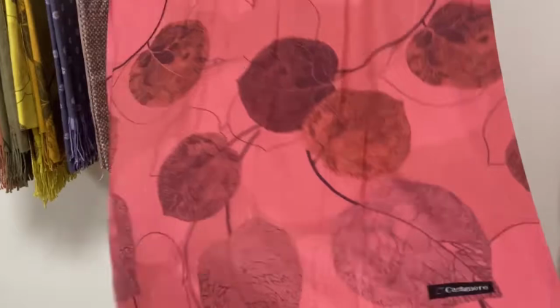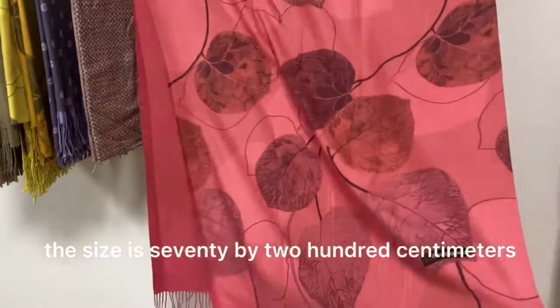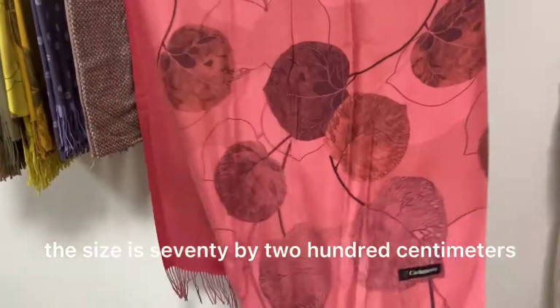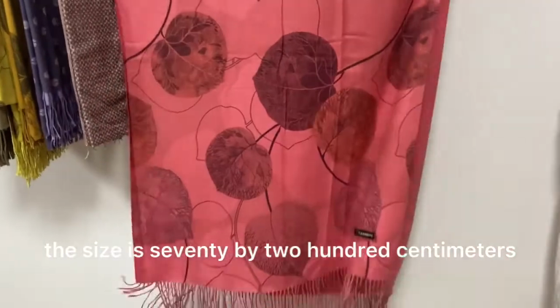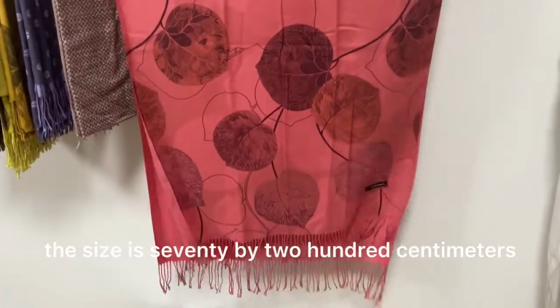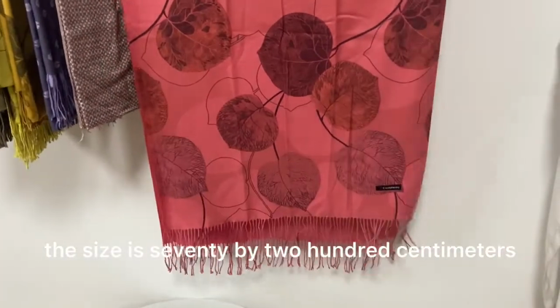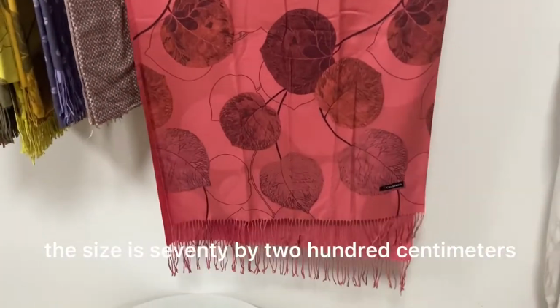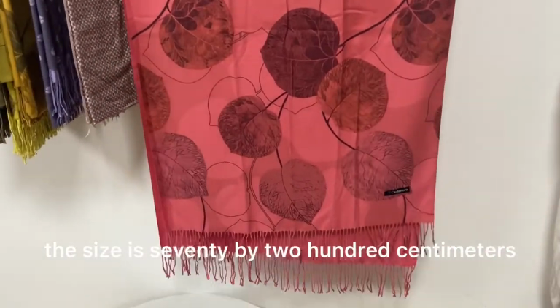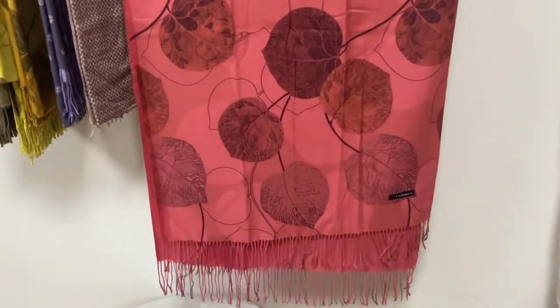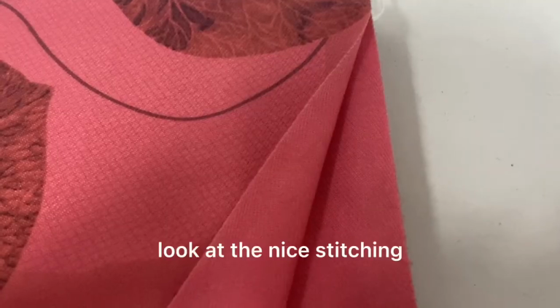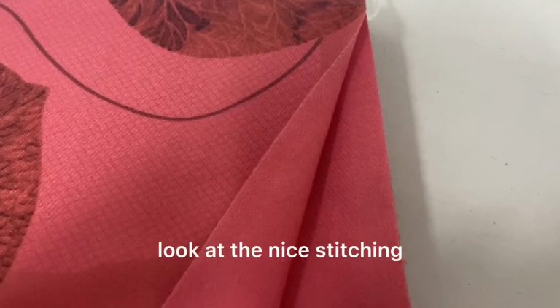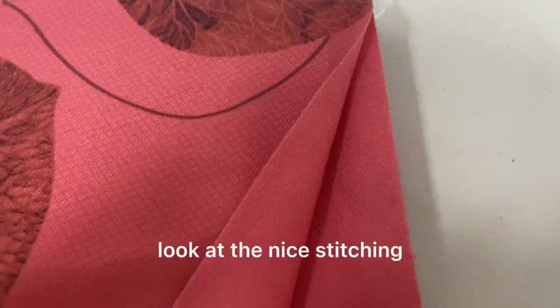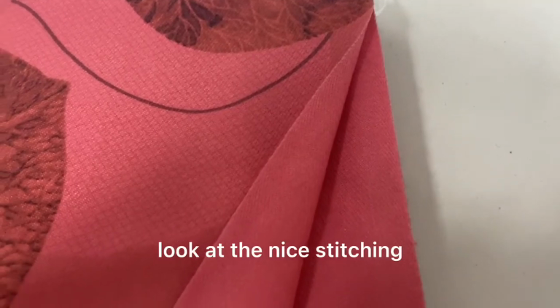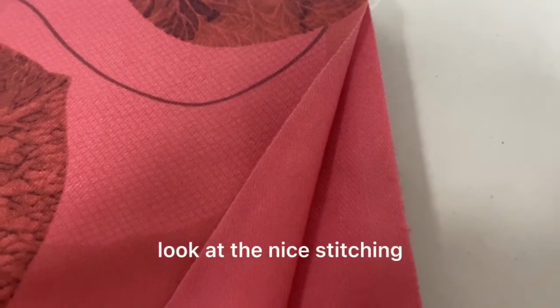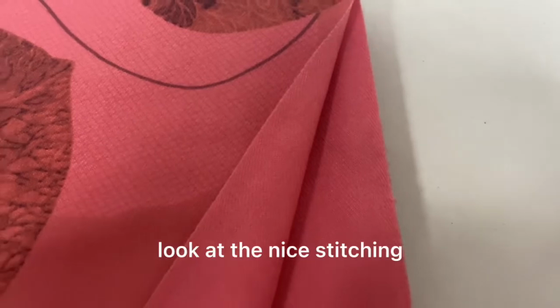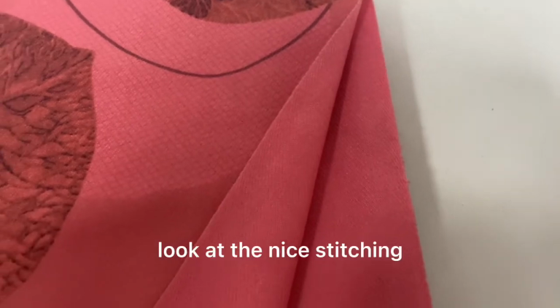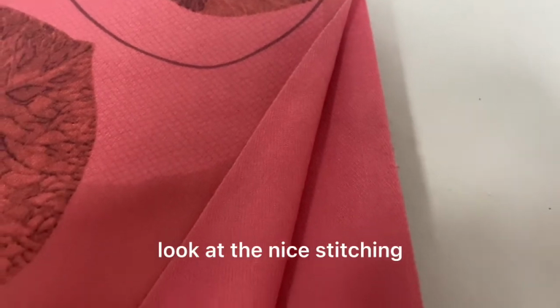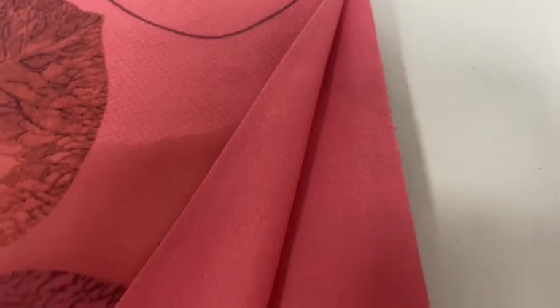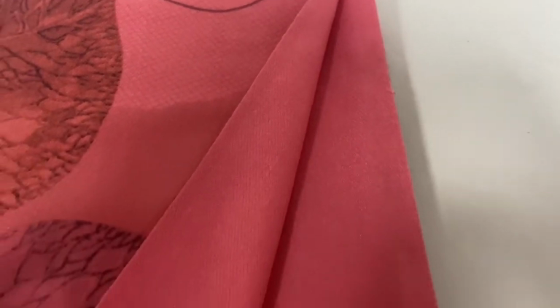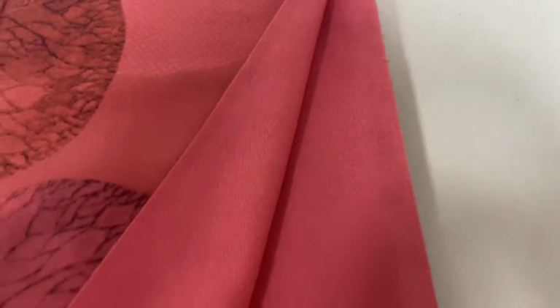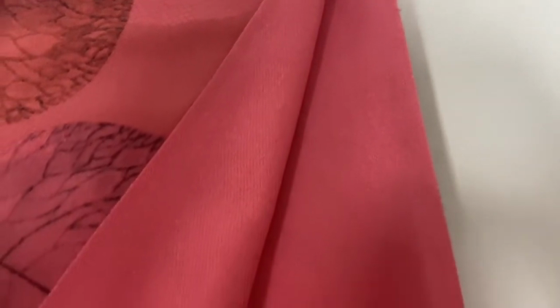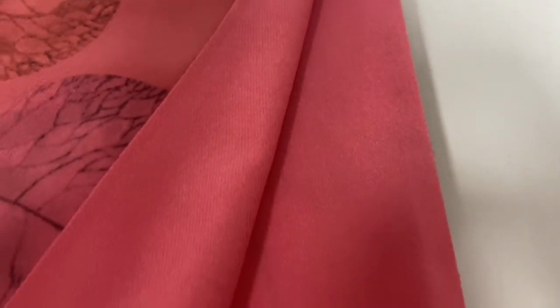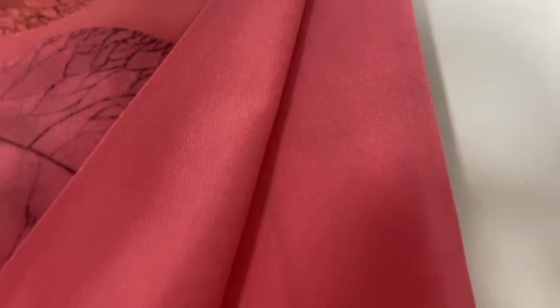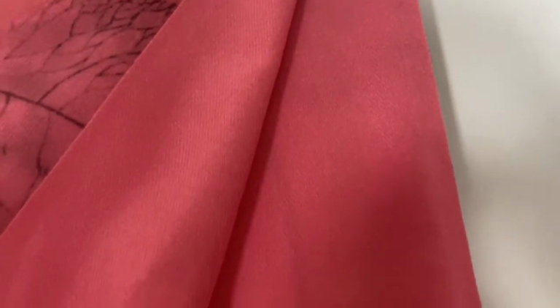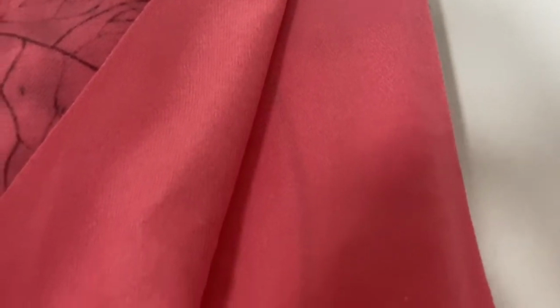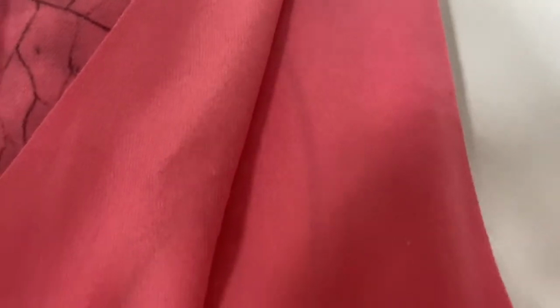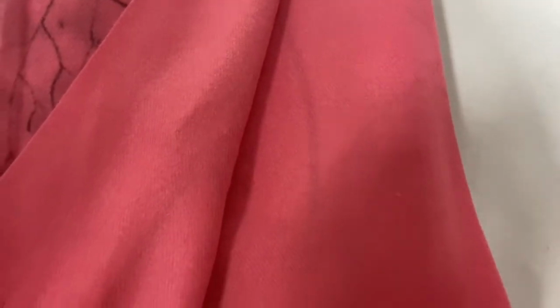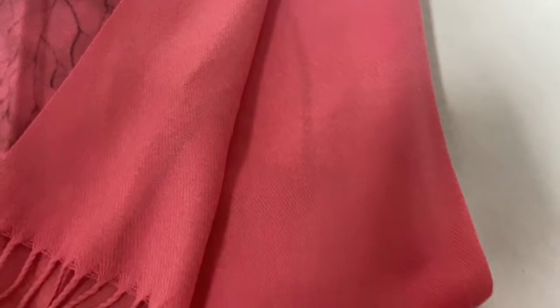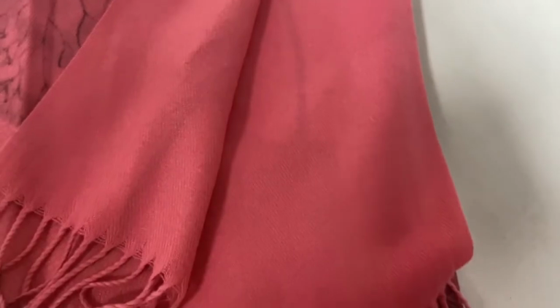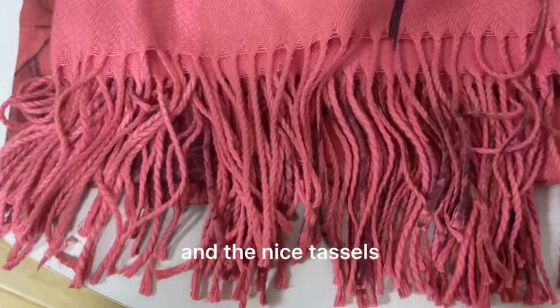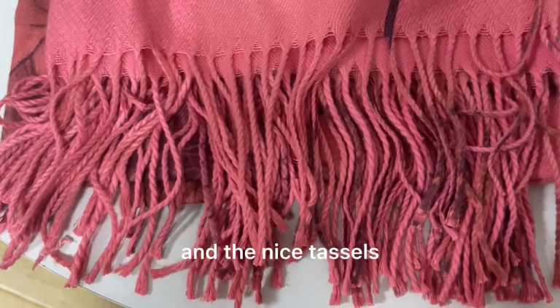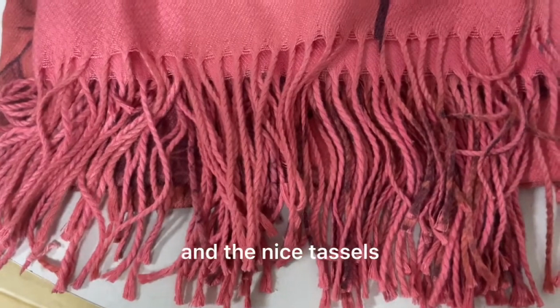The size is 70 by 200 centimeters. Look at the nice stitching and the nice tassels.